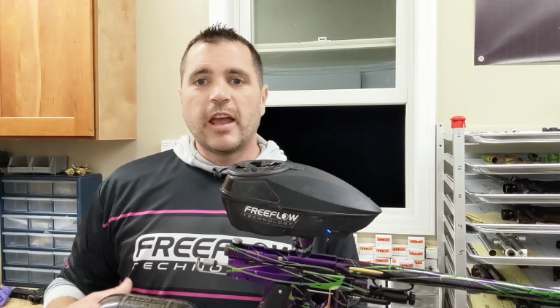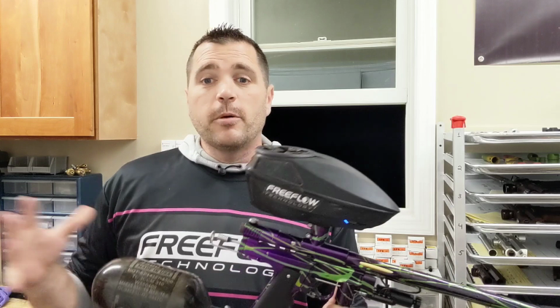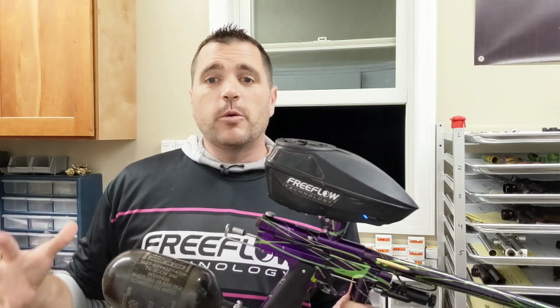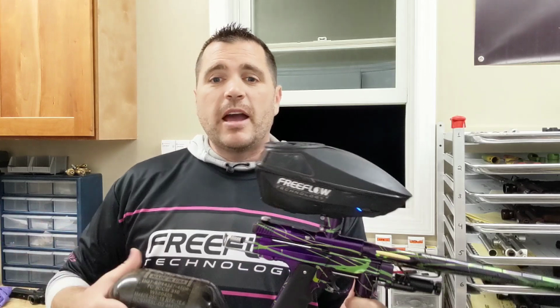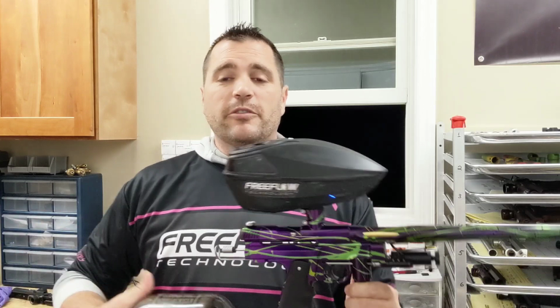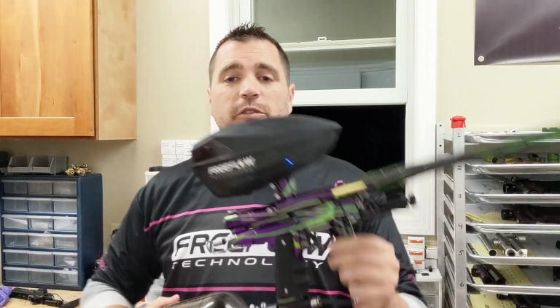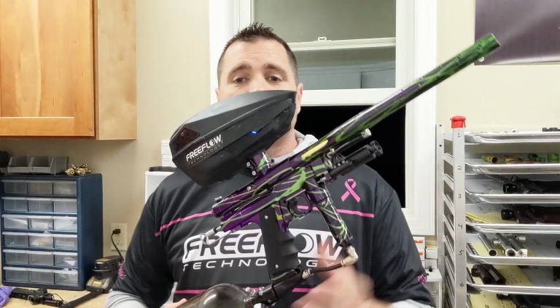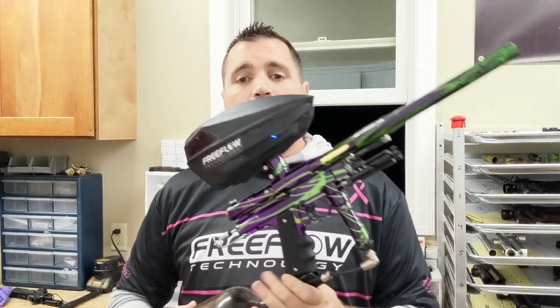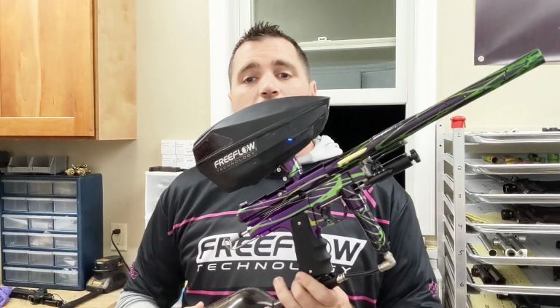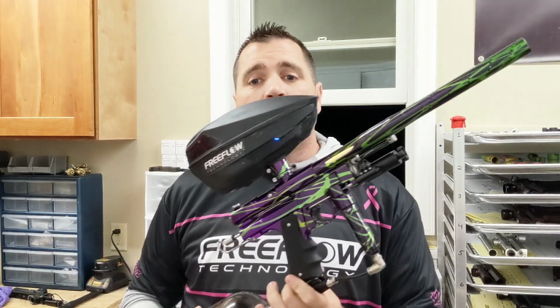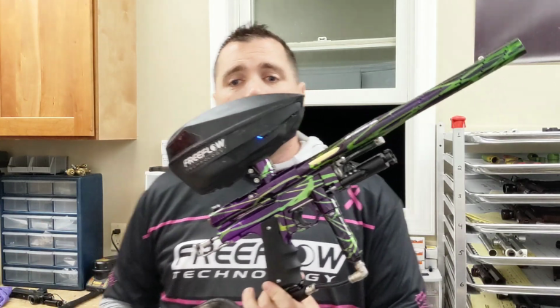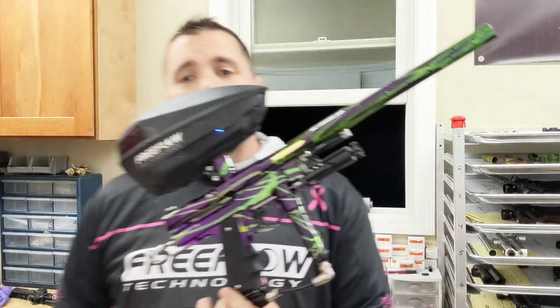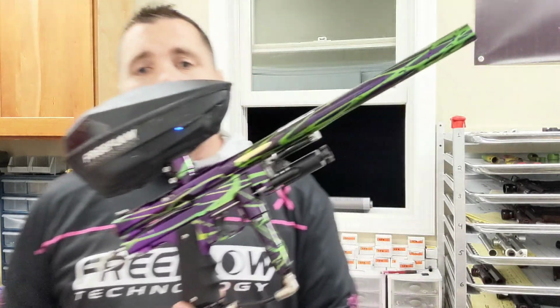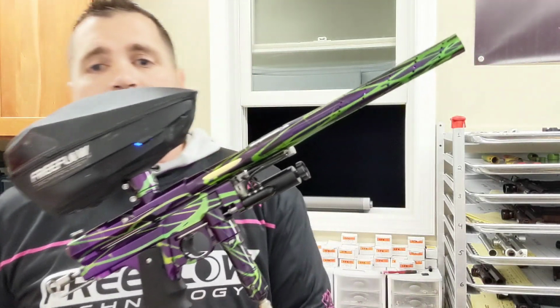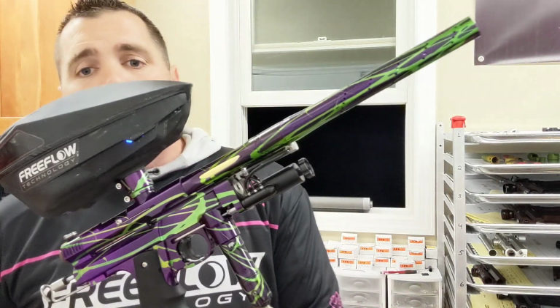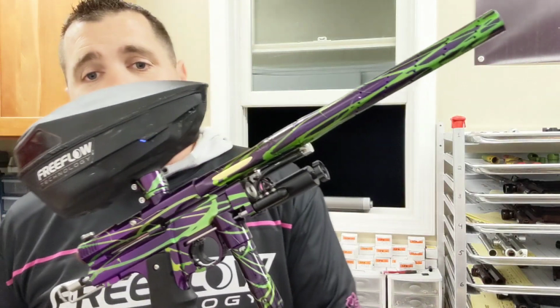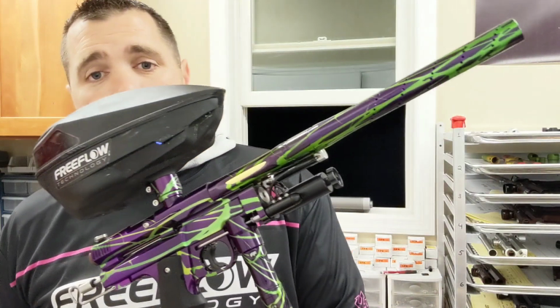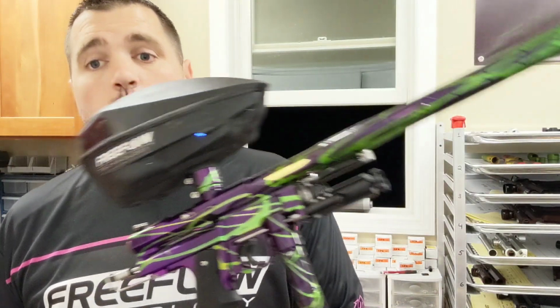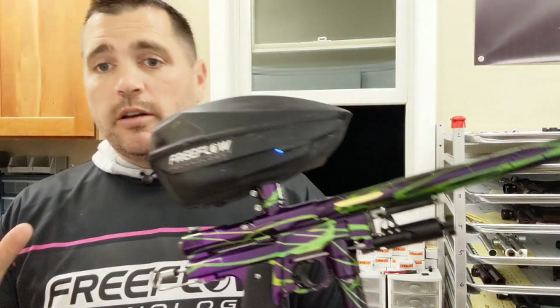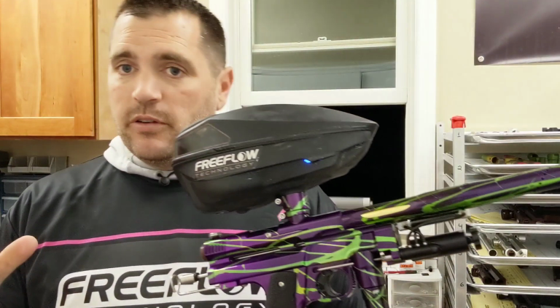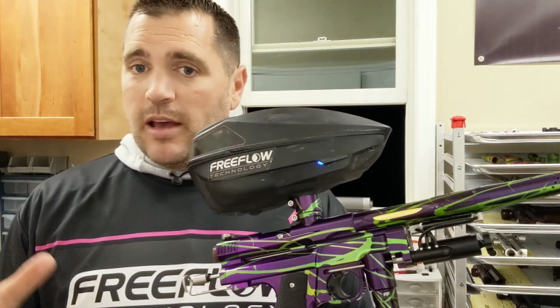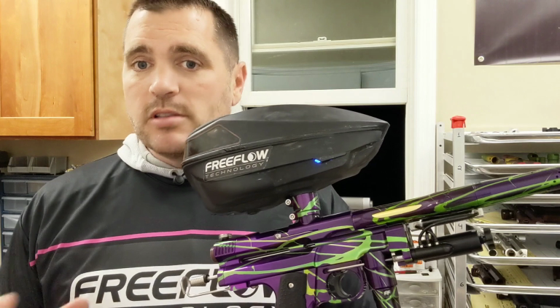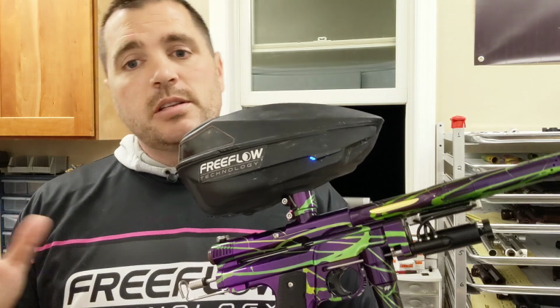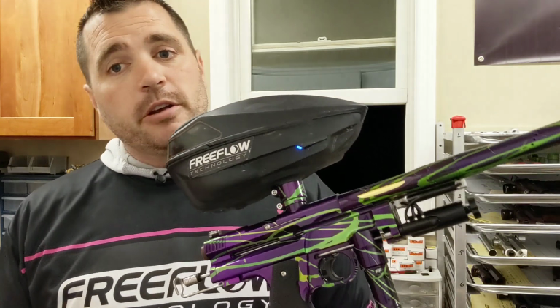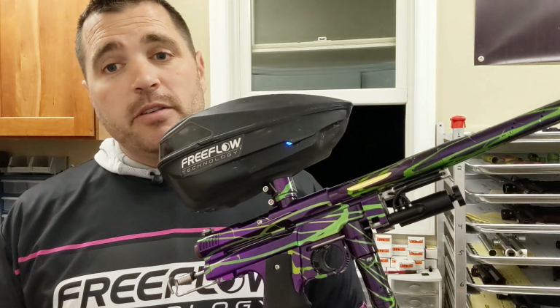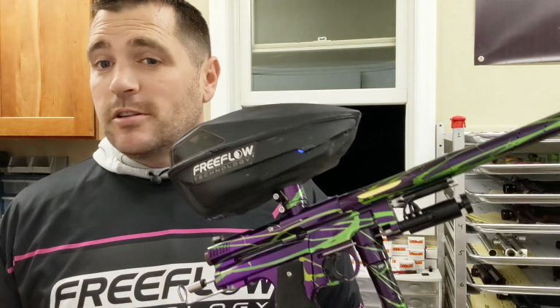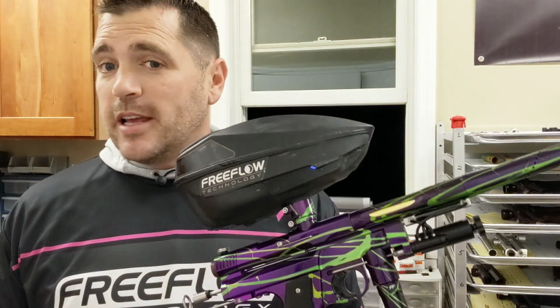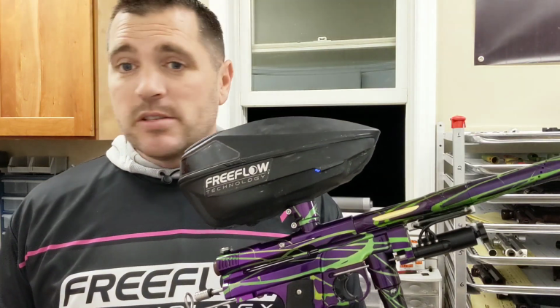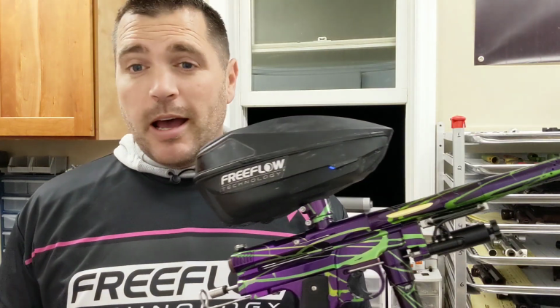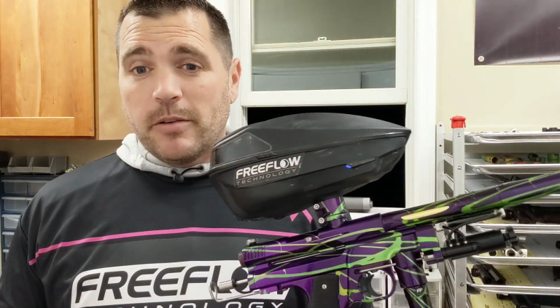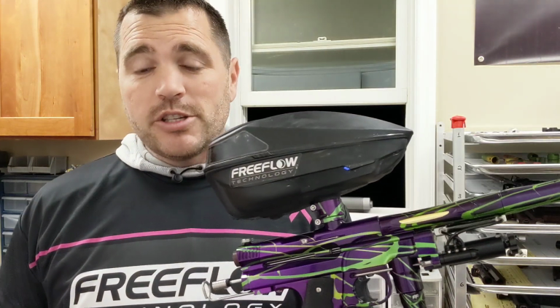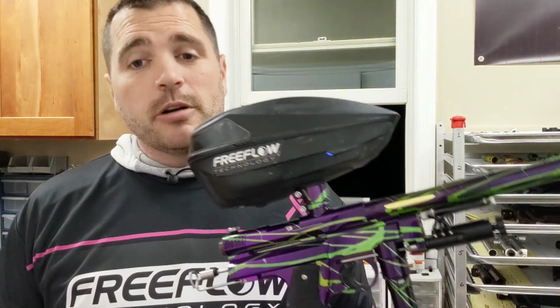Hey everybody, we're back in the free flow shop again. I got Kevin Marchantz — one of Kevin's, it's either Kevin's or Dave's, I'm not really sure.